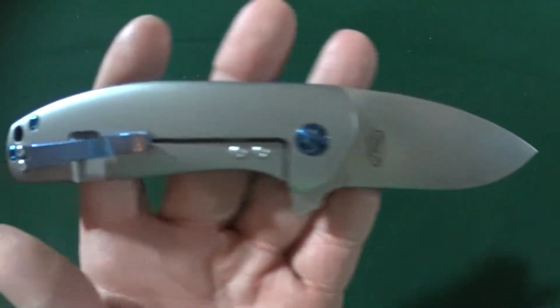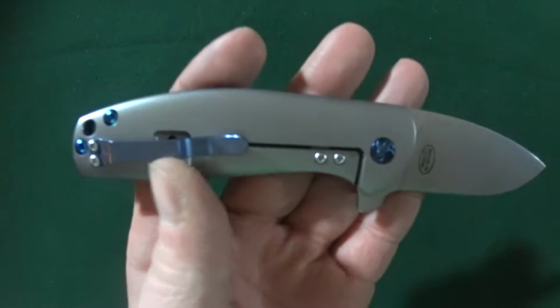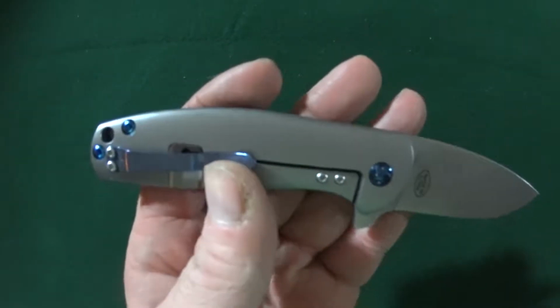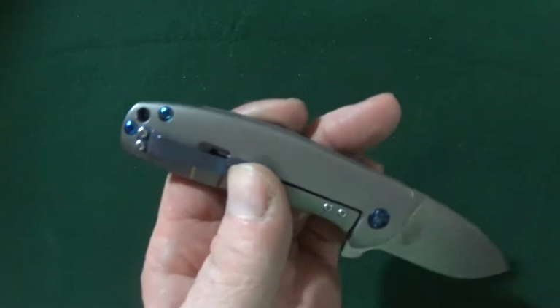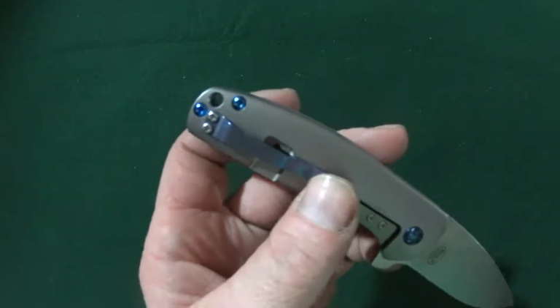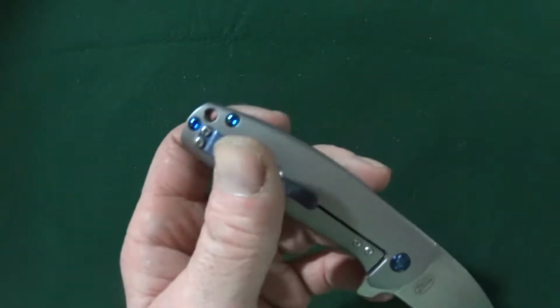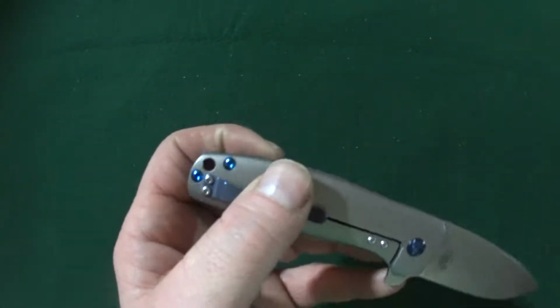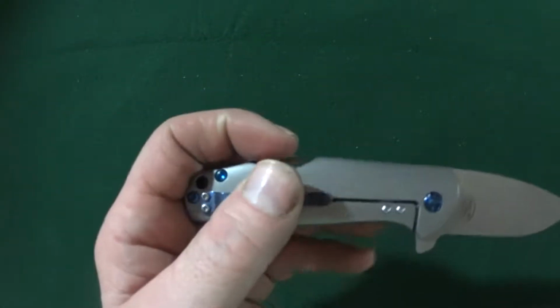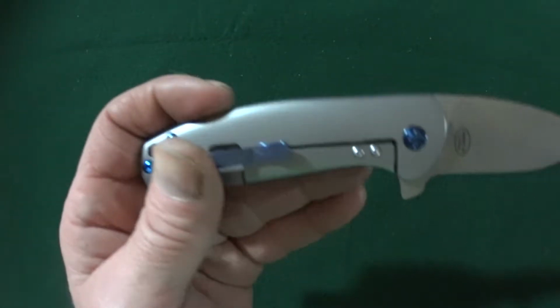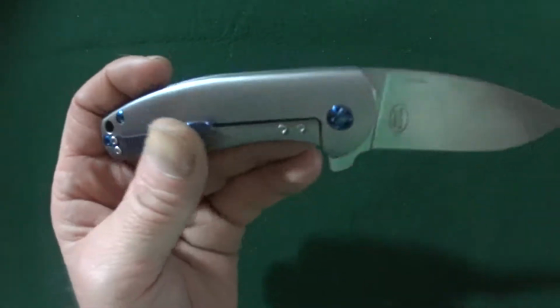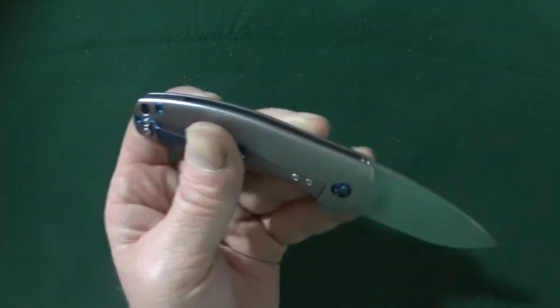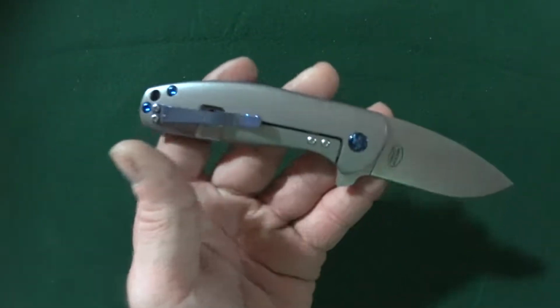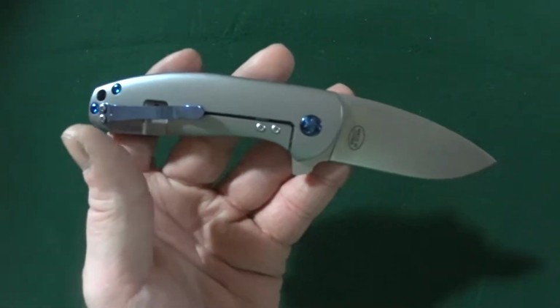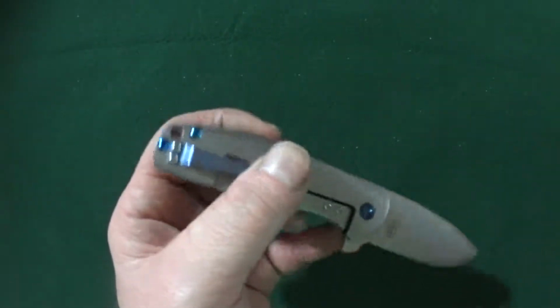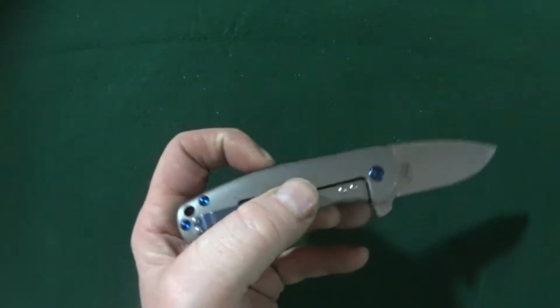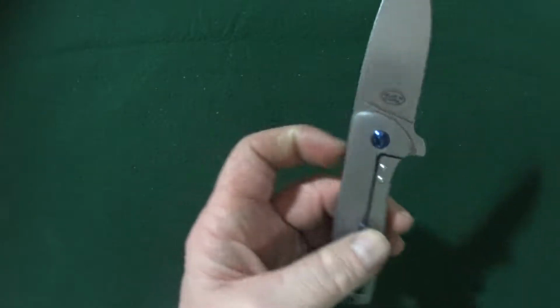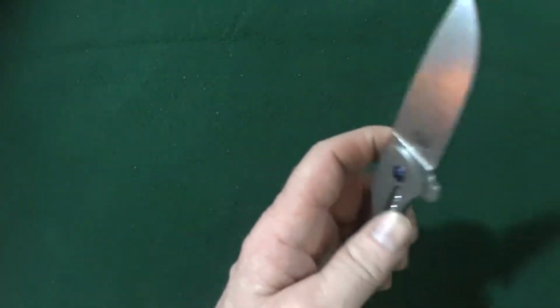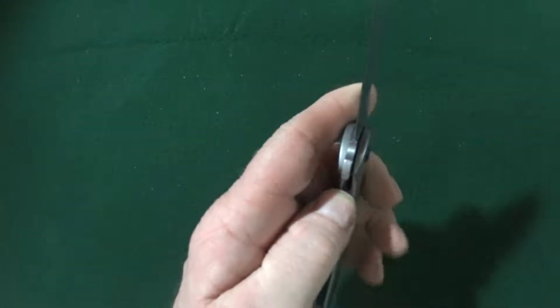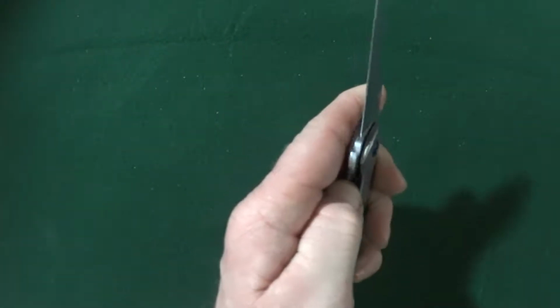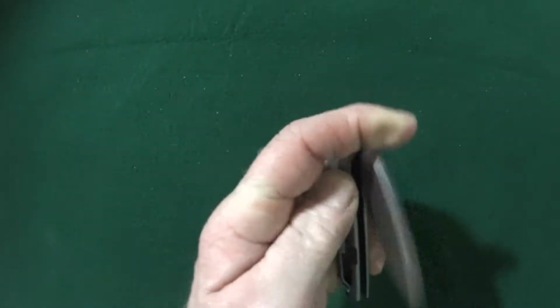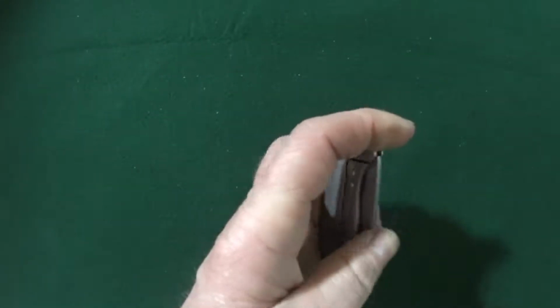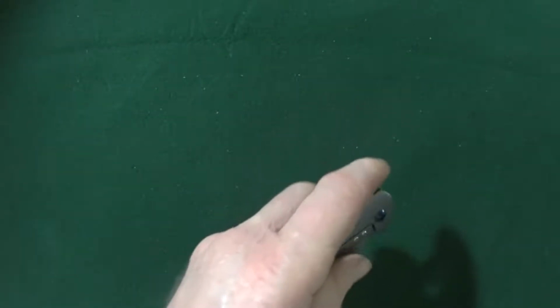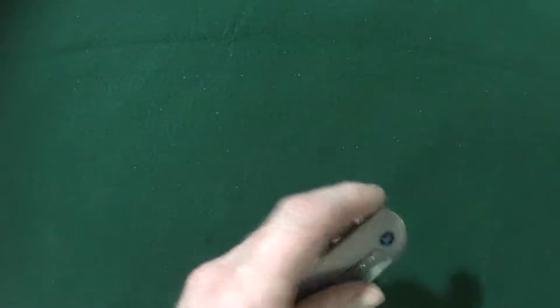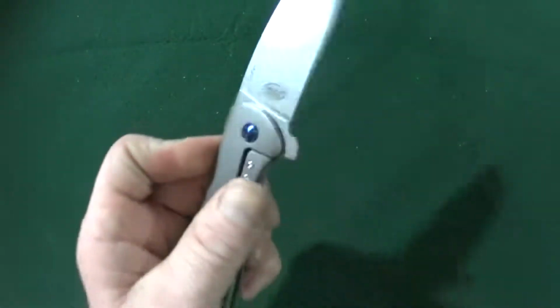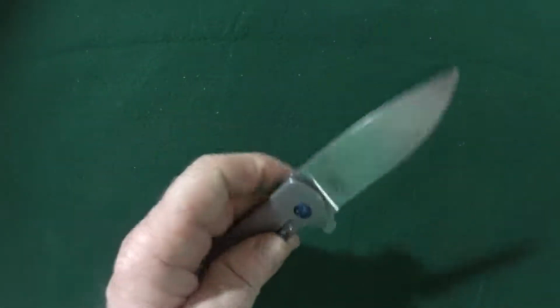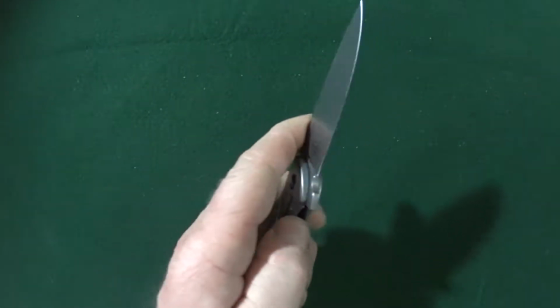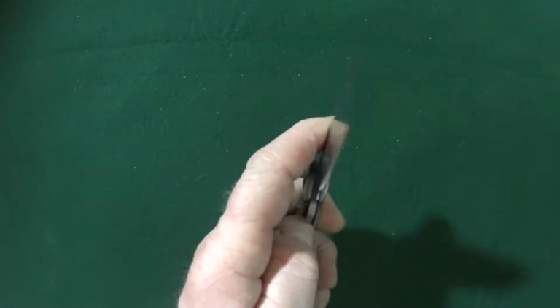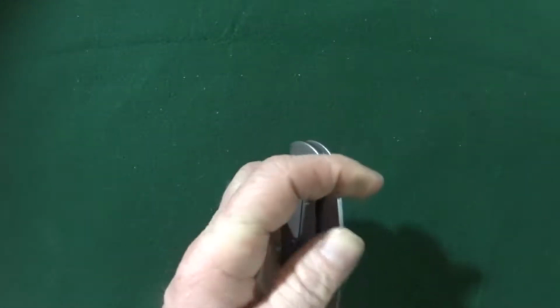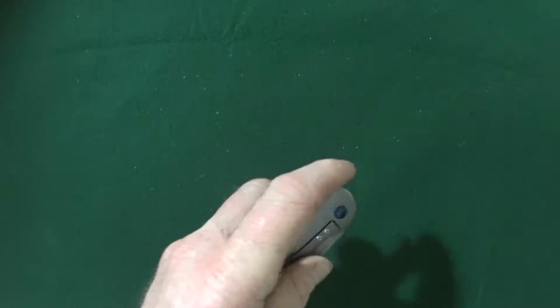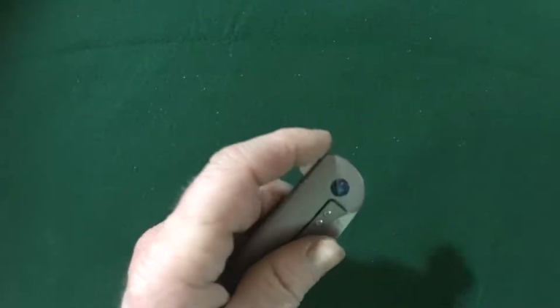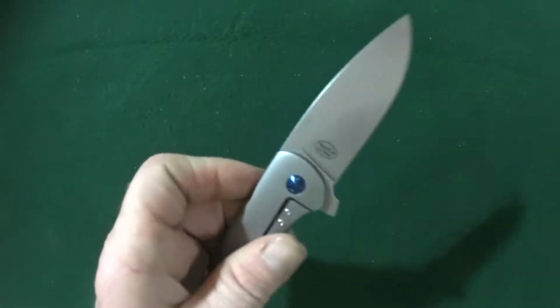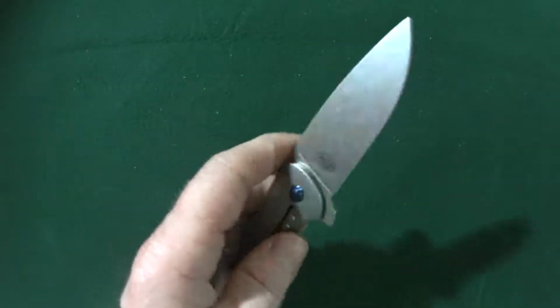It's actually designed by a fellow by the name of Ray Lacanico. It is a manual action frame lock. Very nice action, I might add.